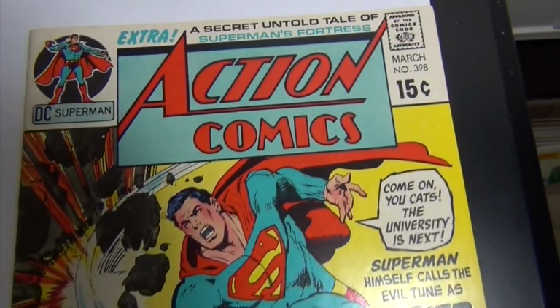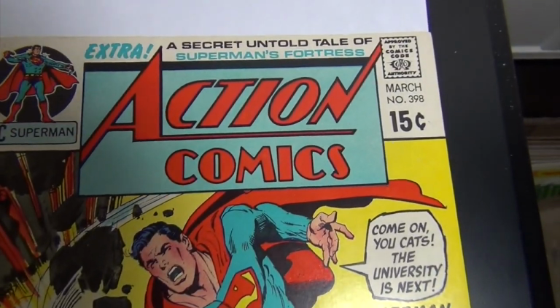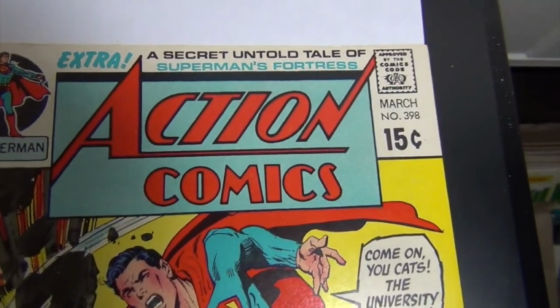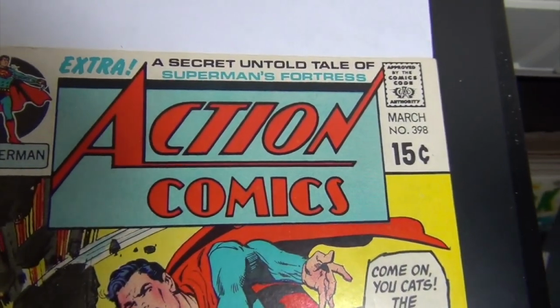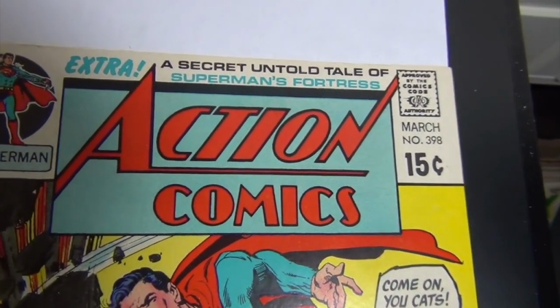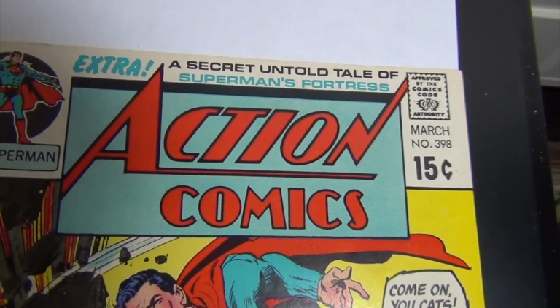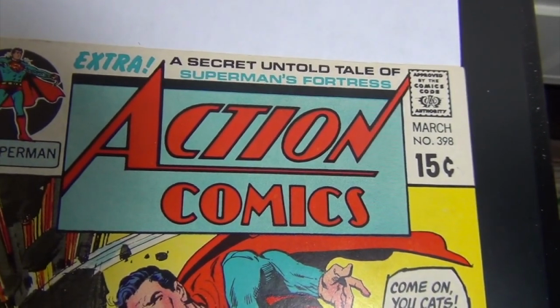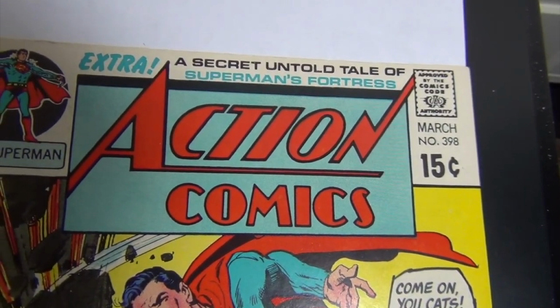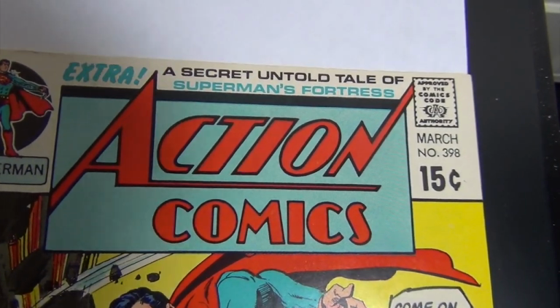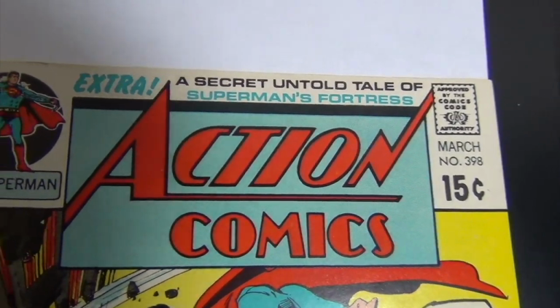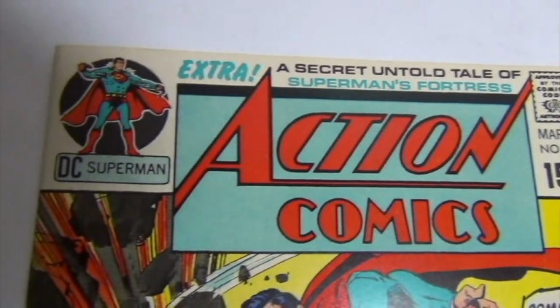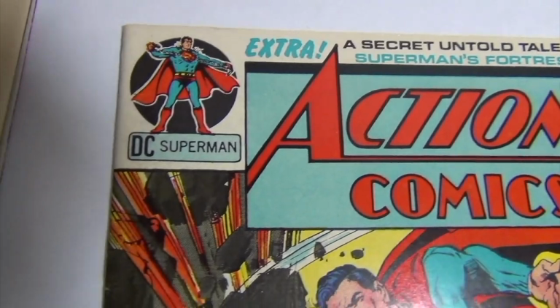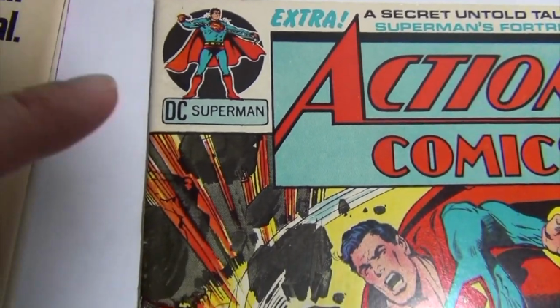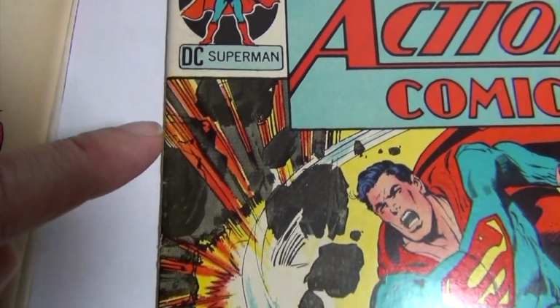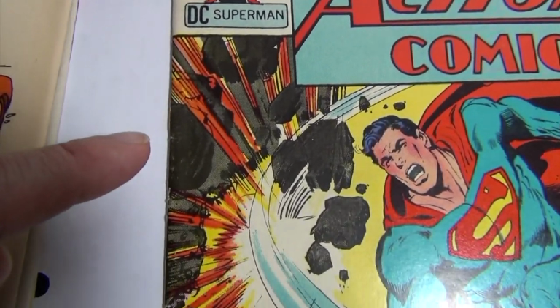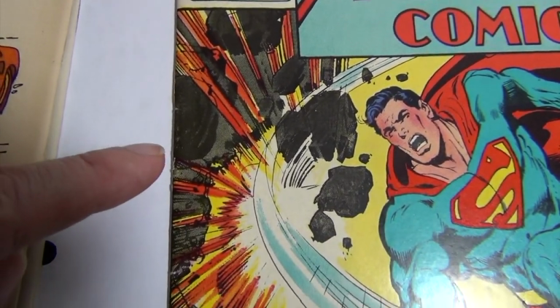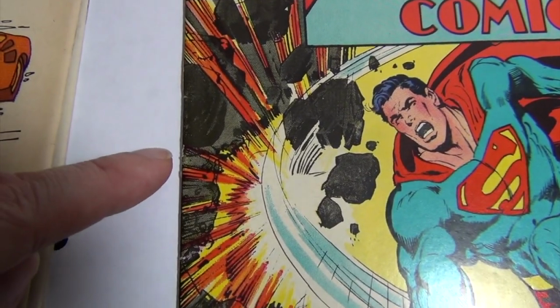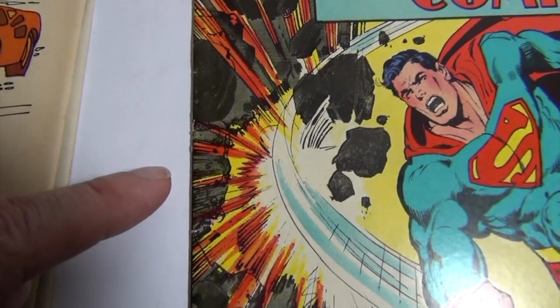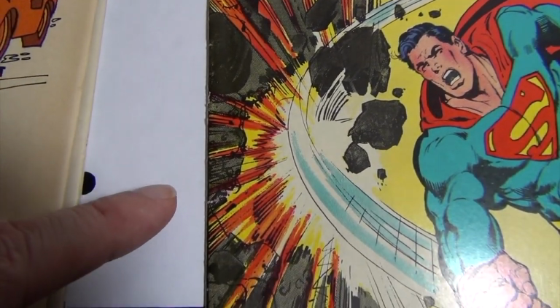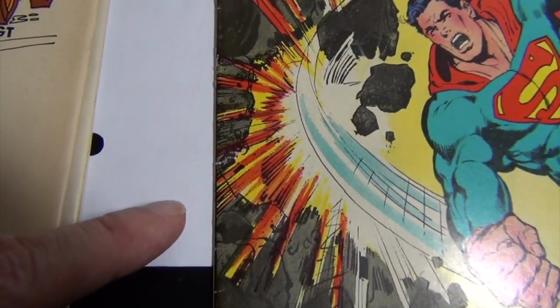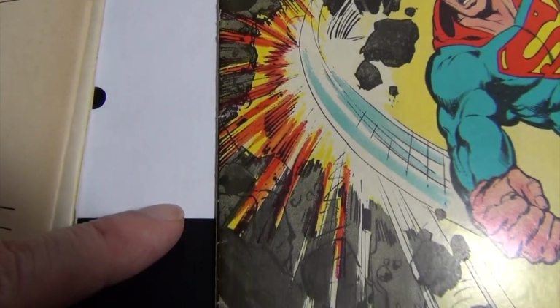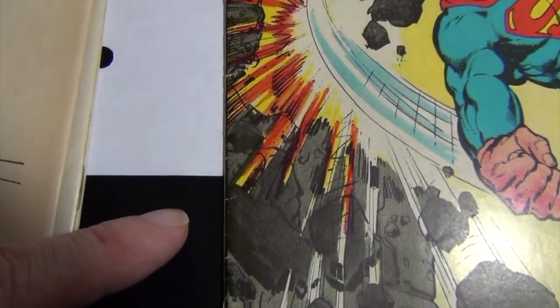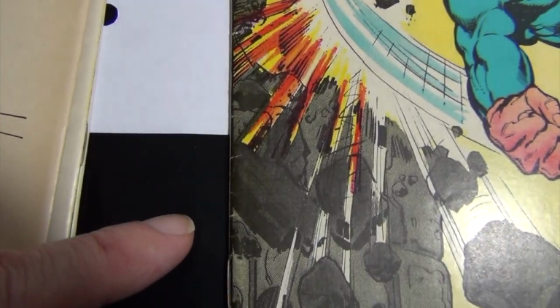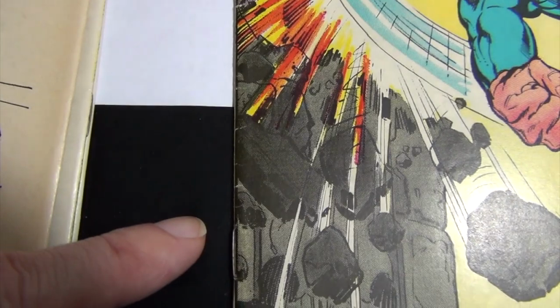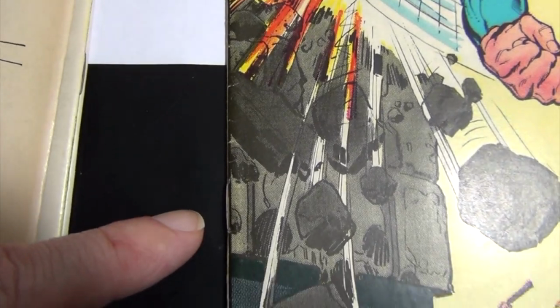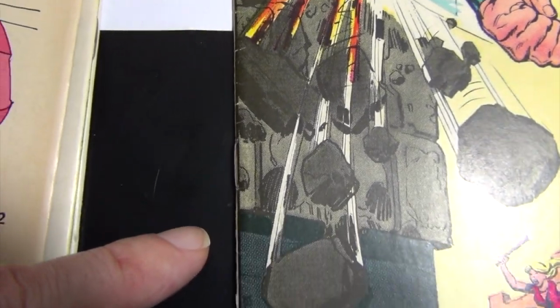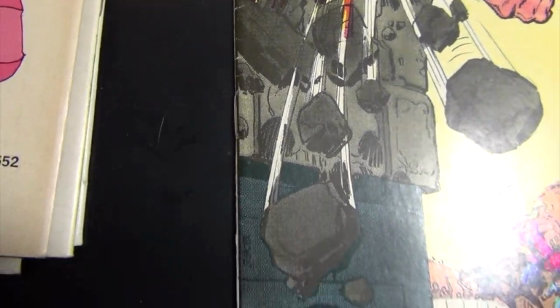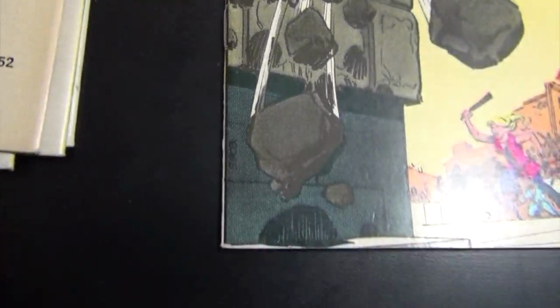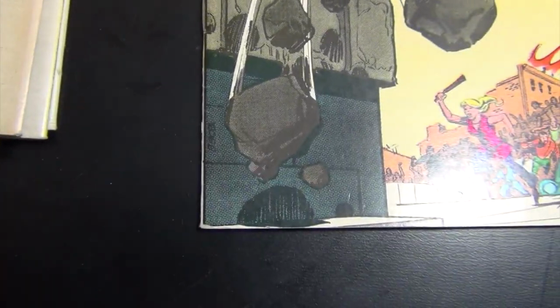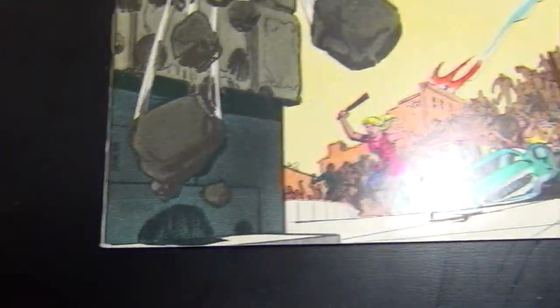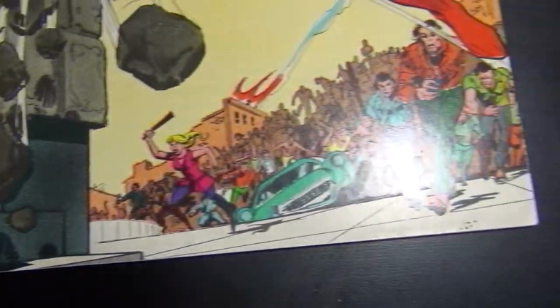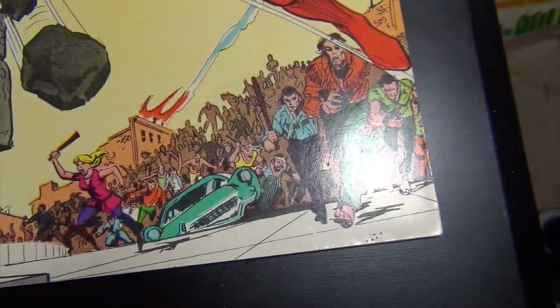Issue 398 is another 9.0 — a decent book, but it has way too many little spine ticks for me to give it a higher grade. The rest of the book is pretty sharp.